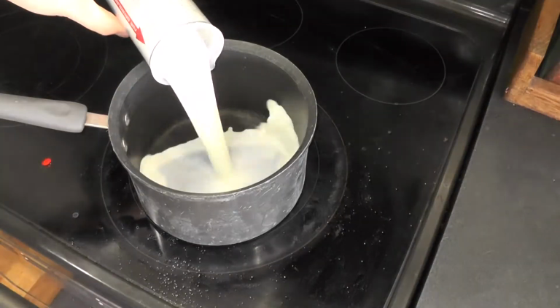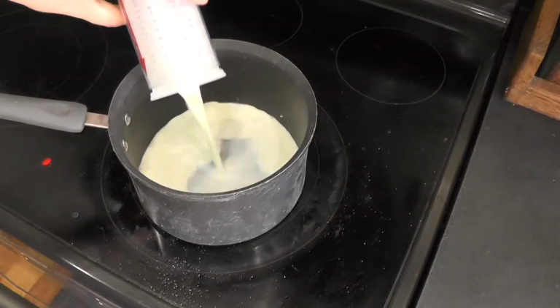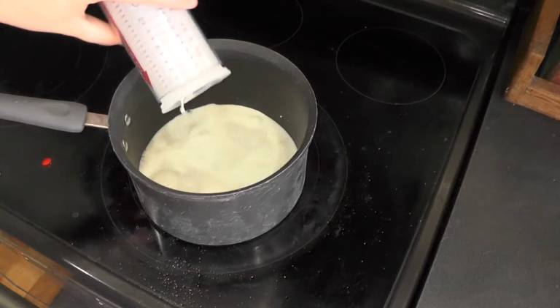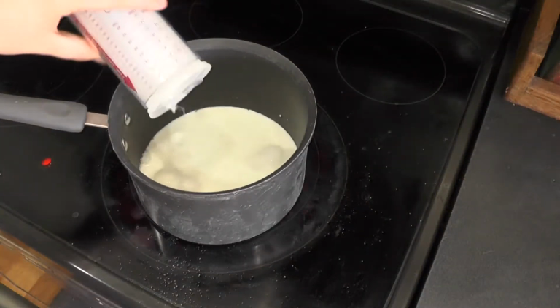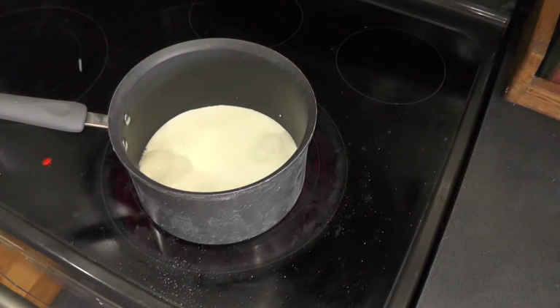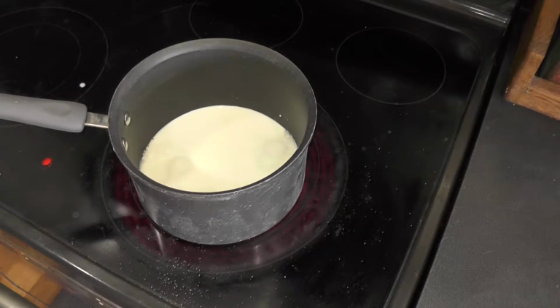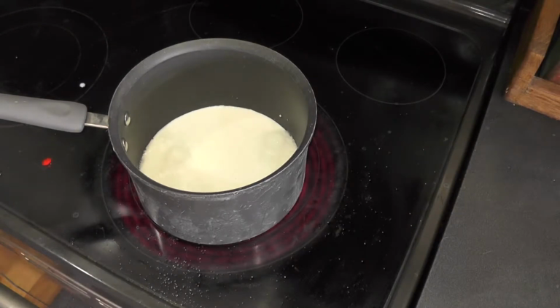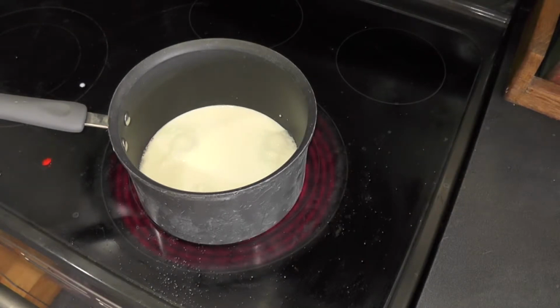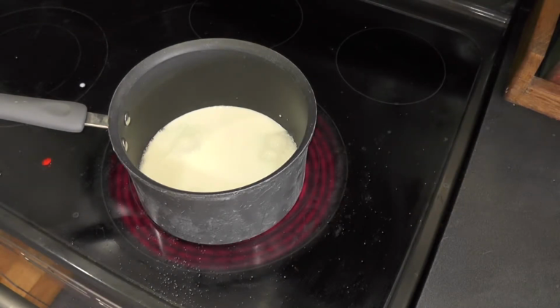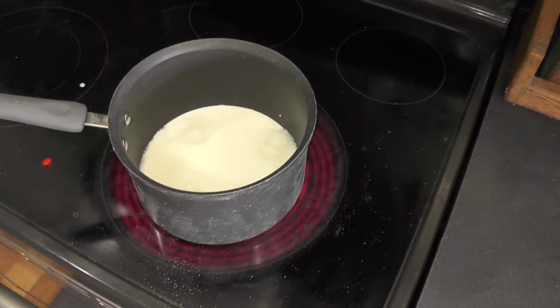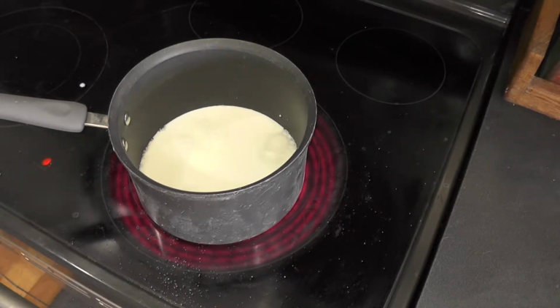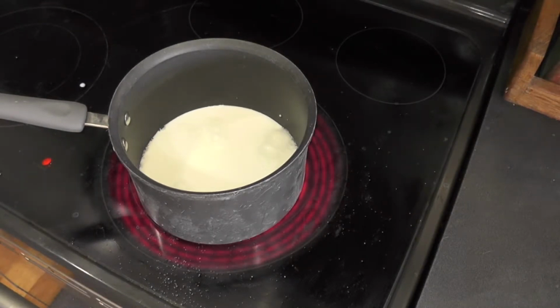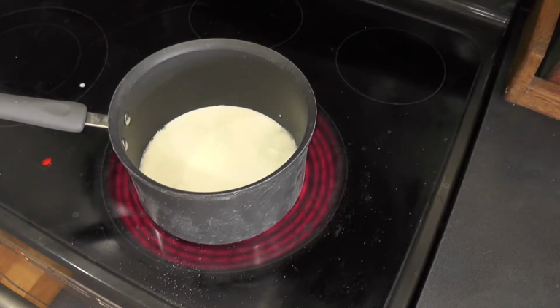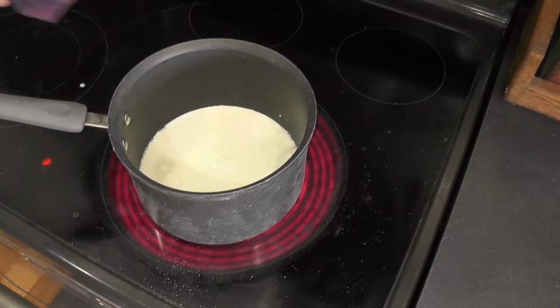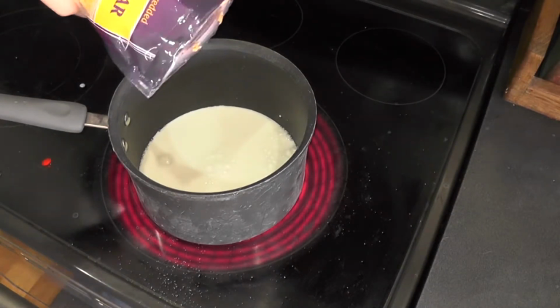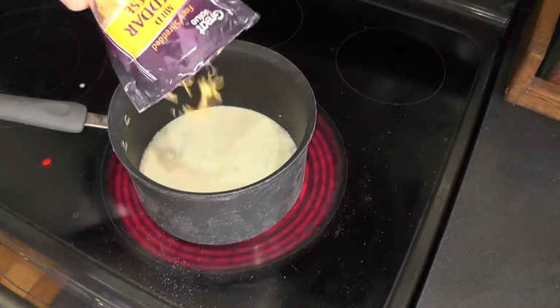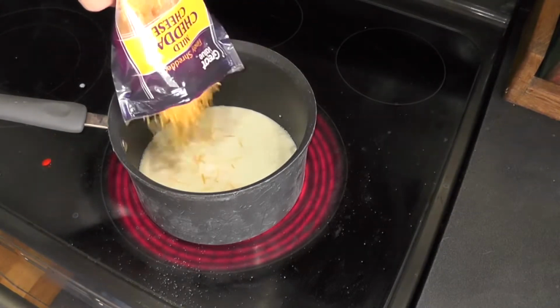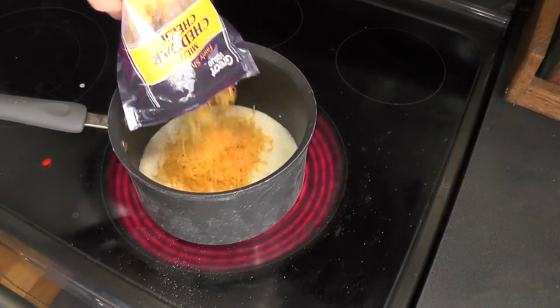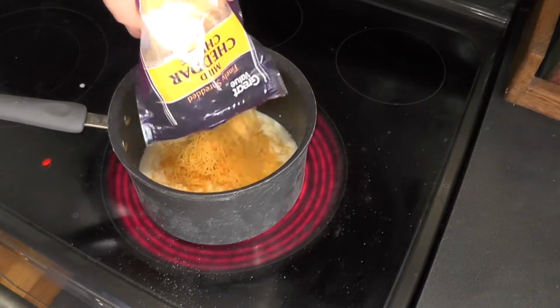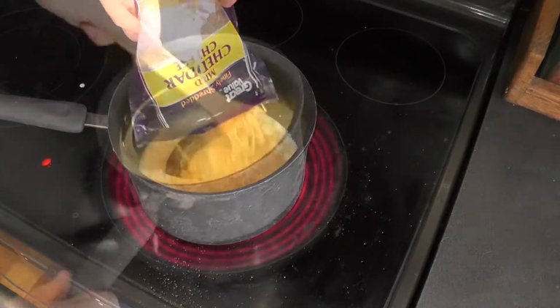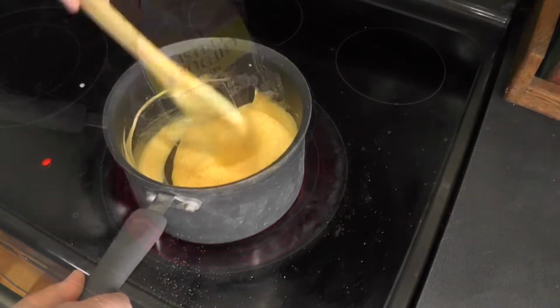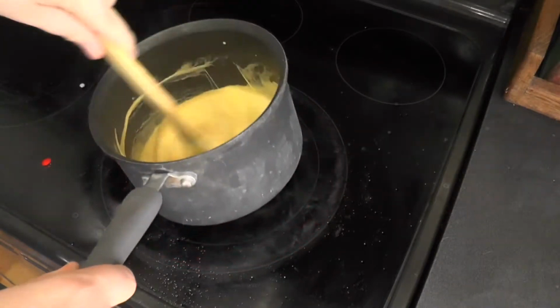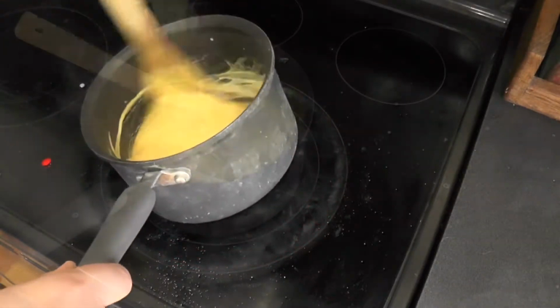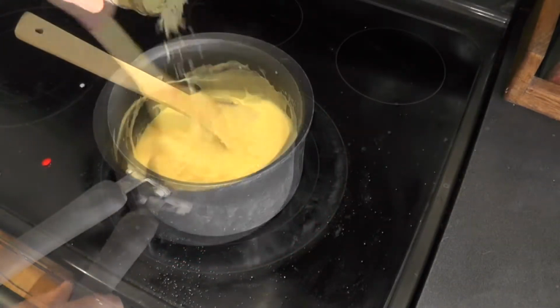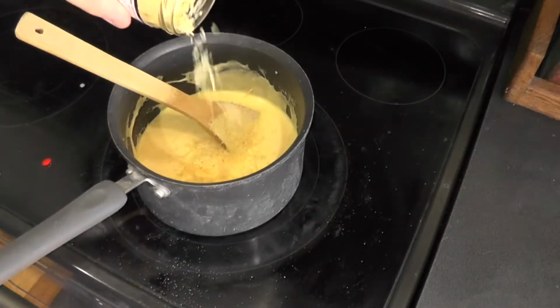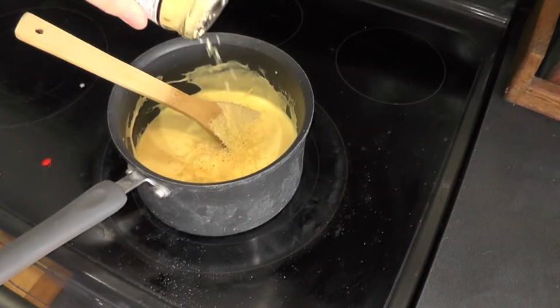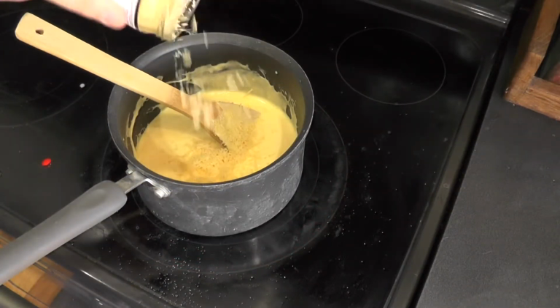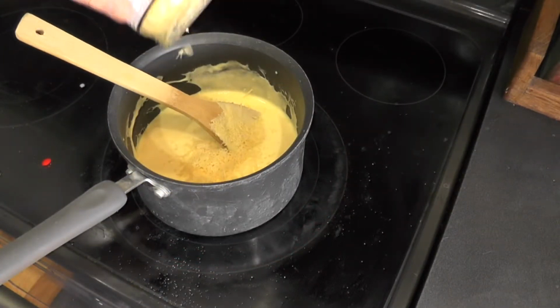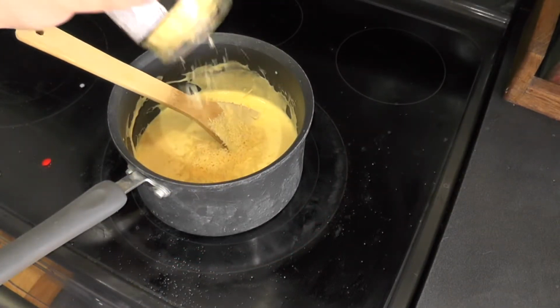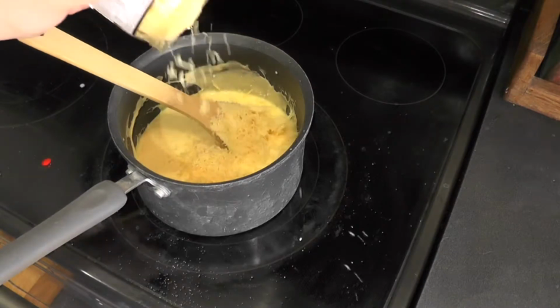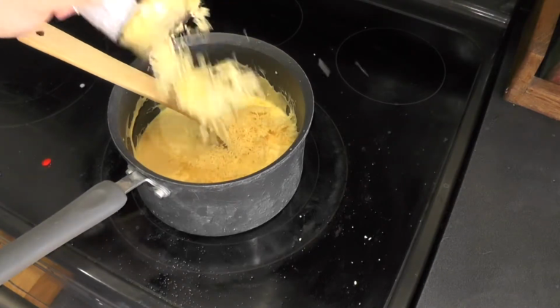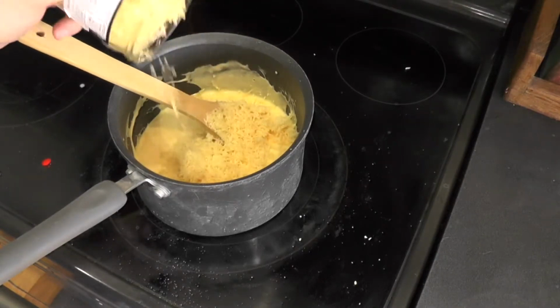In a medium saucepan over medium to low heat, add three quarters of a cup of milk and two cups of shredded cheddar cheese. Mix until the cheese has melted. Once that happens, add three quarters of a cup of parmesan cheese and mix thoroughly.